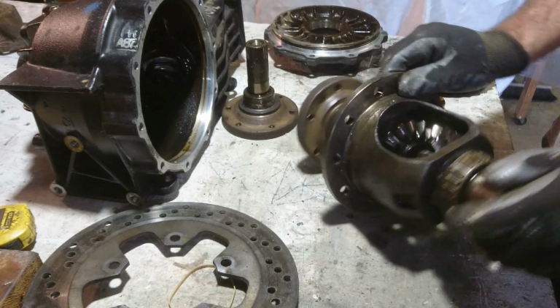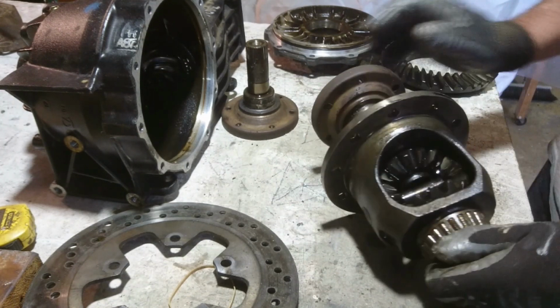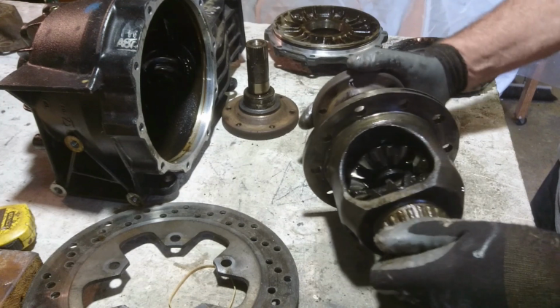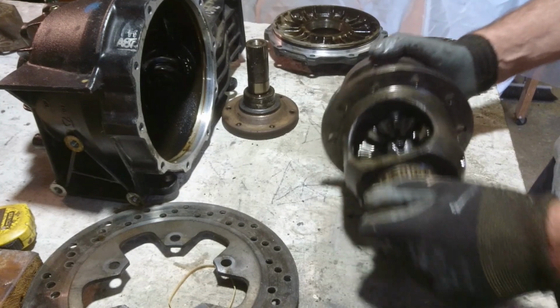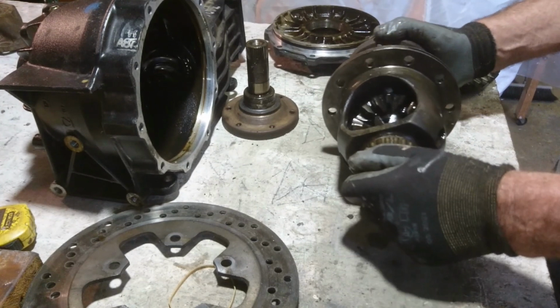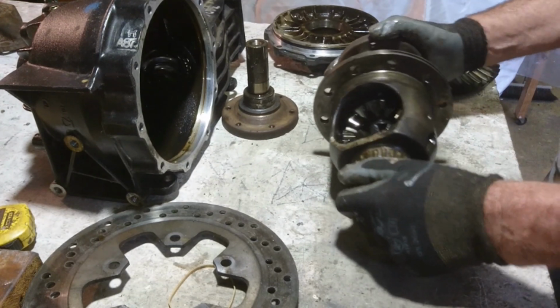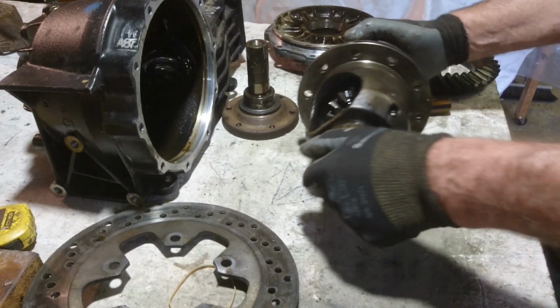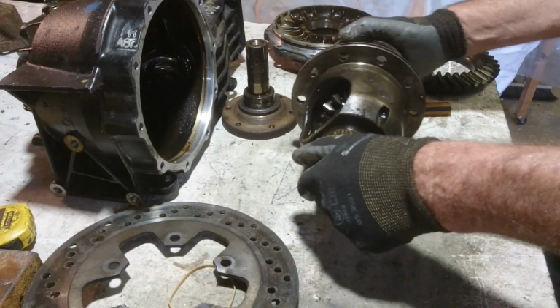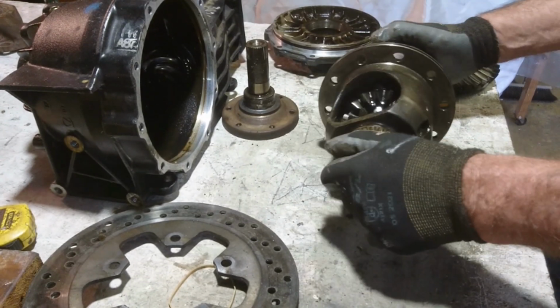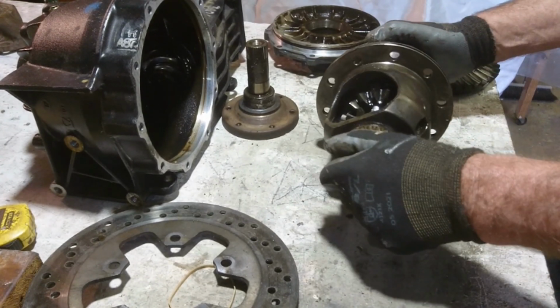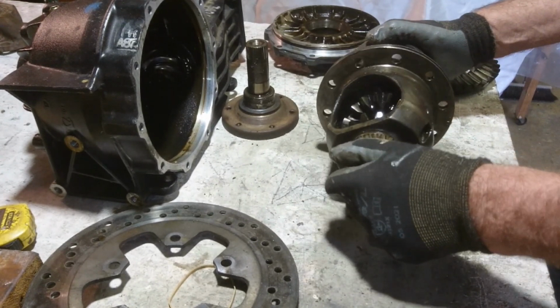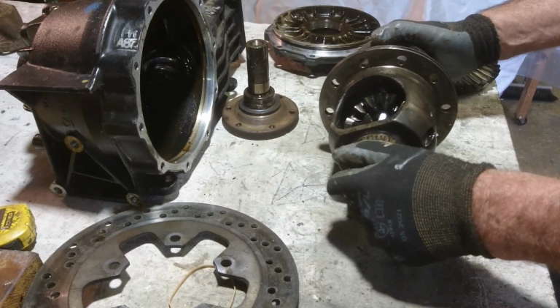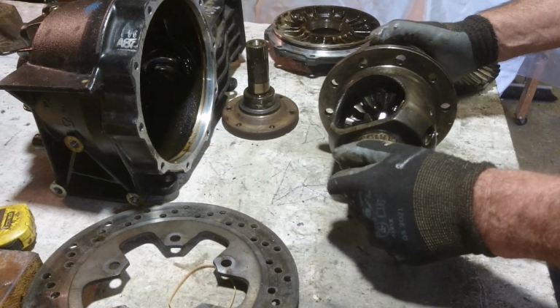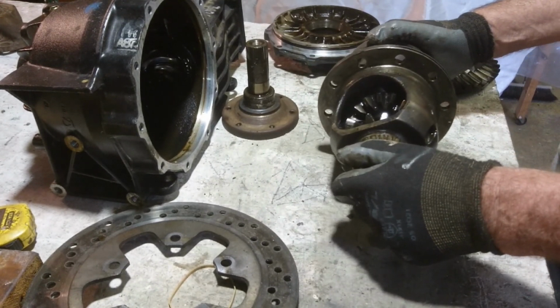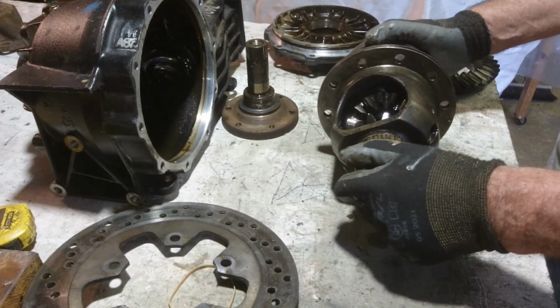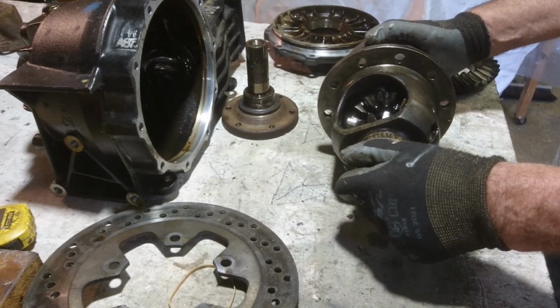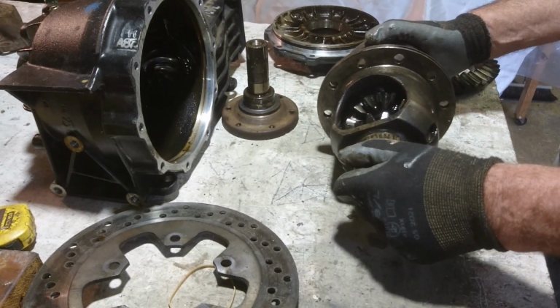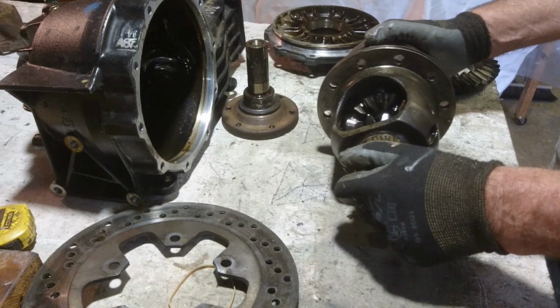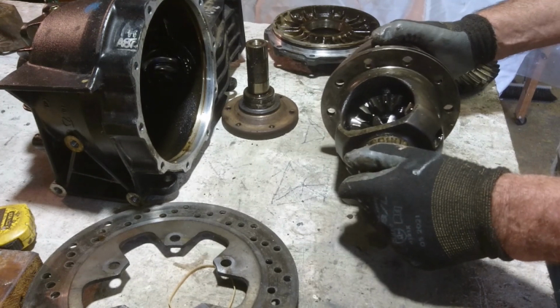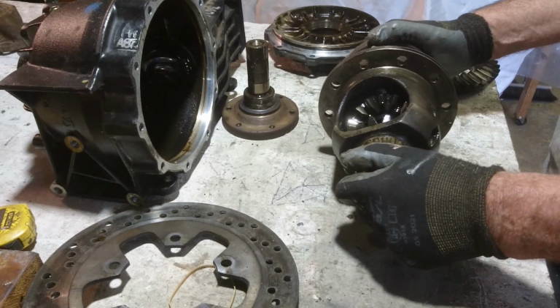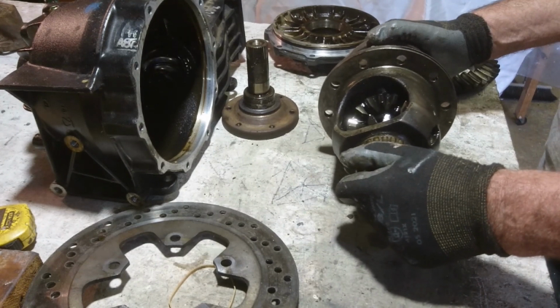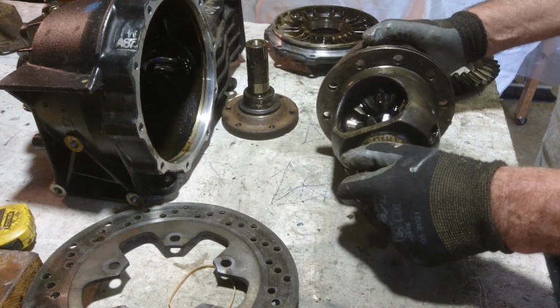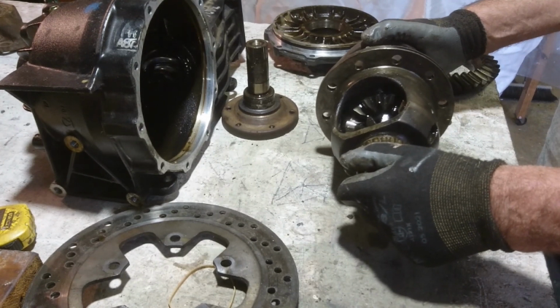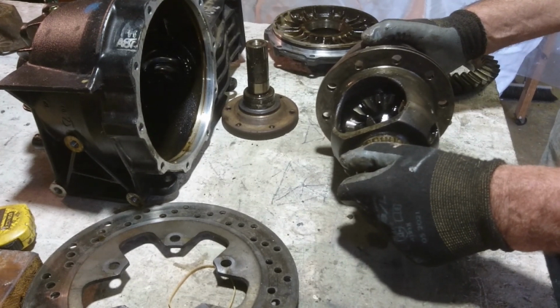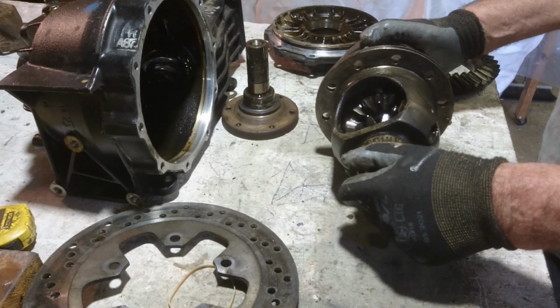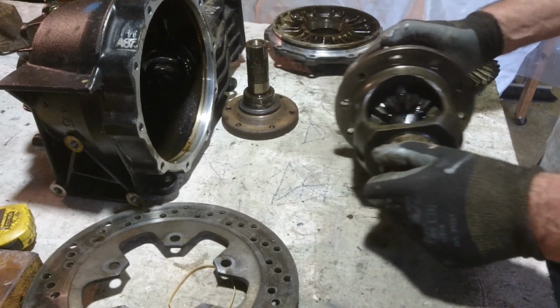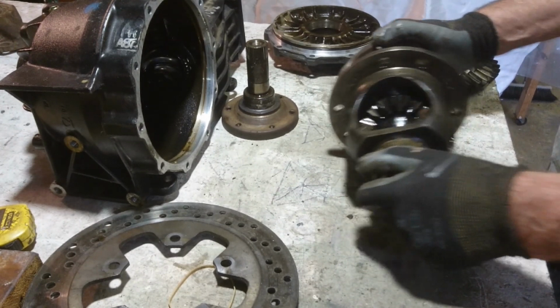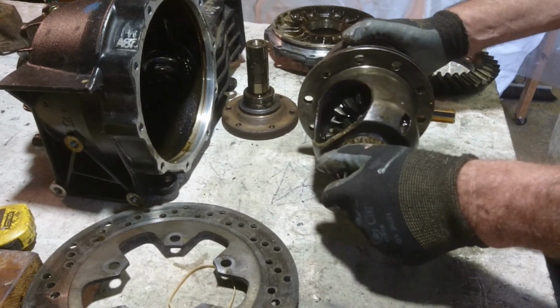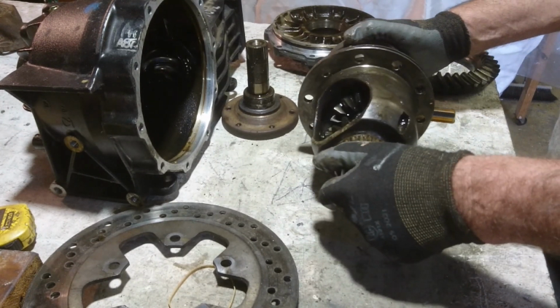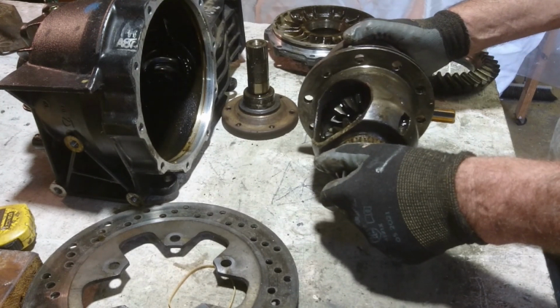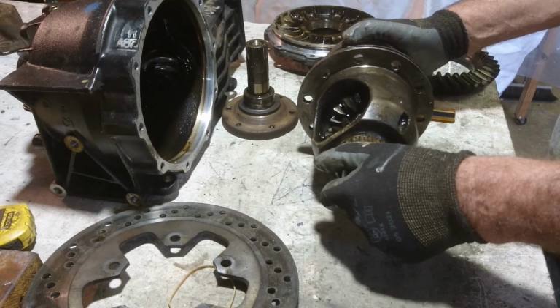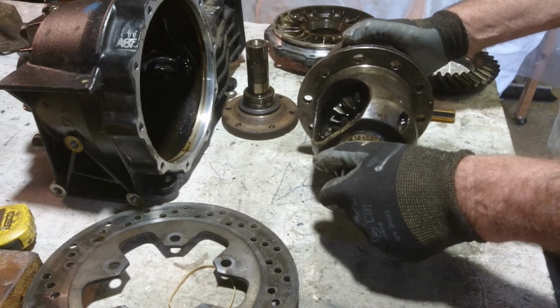It will all sit in a frame. By my calculations, the frame has to be strong enough to take a tension pull on the chain of approximately 3,000 pounds.